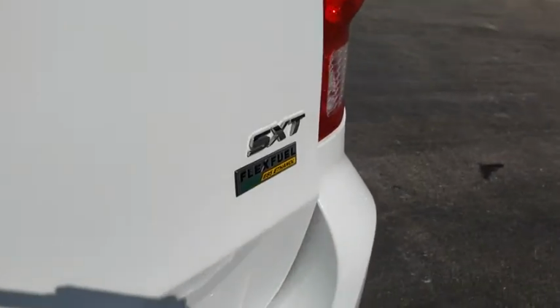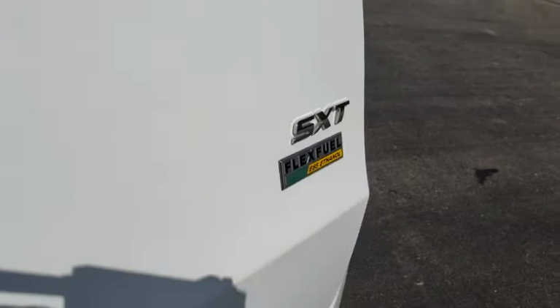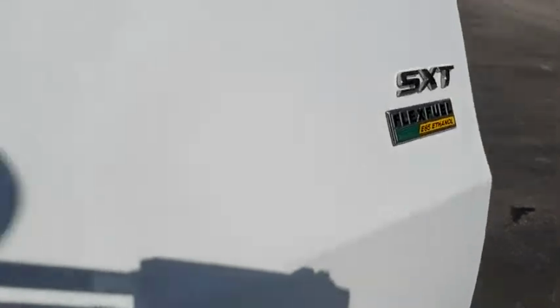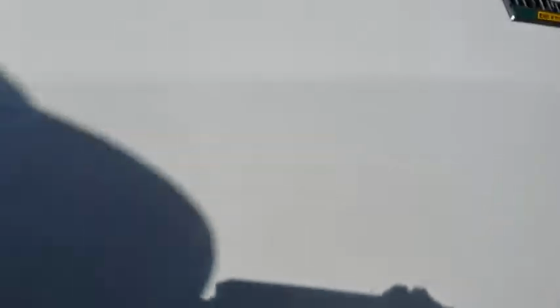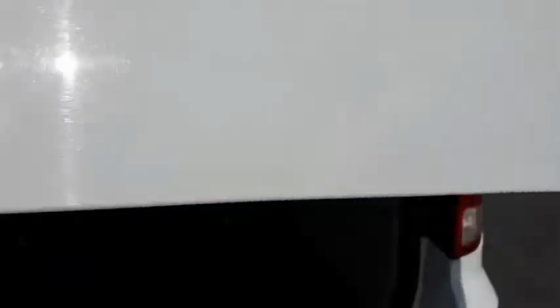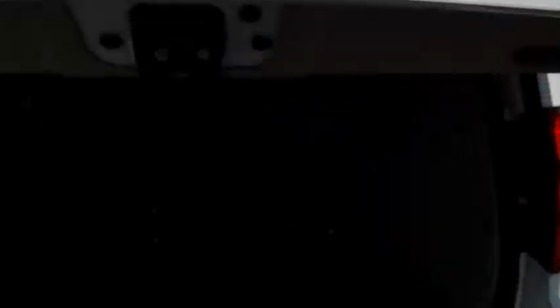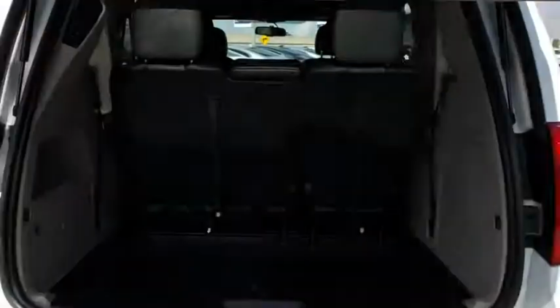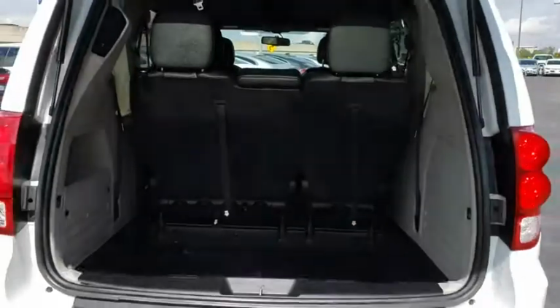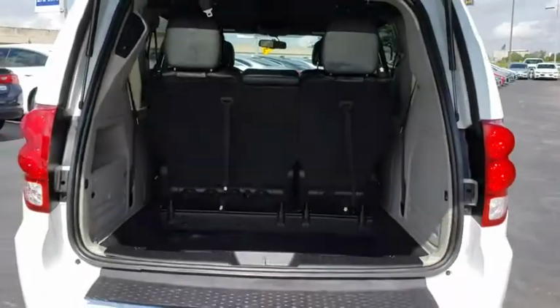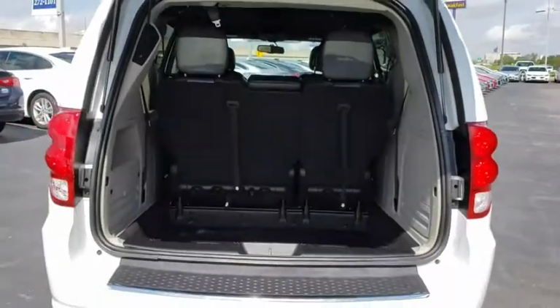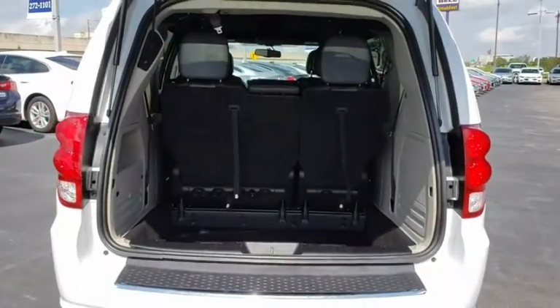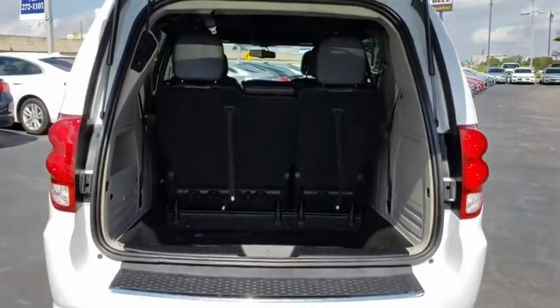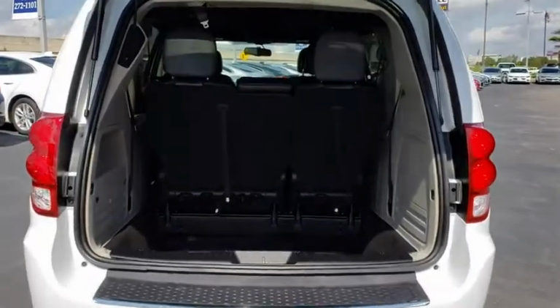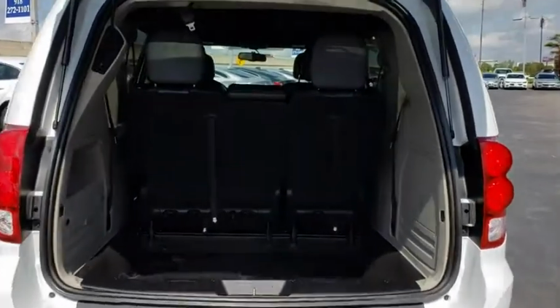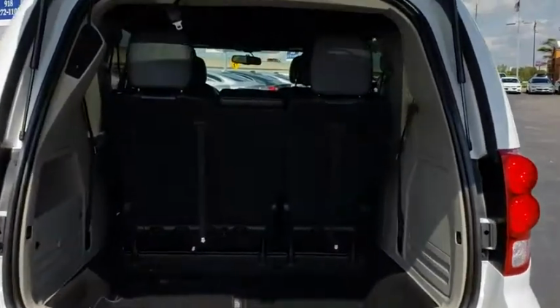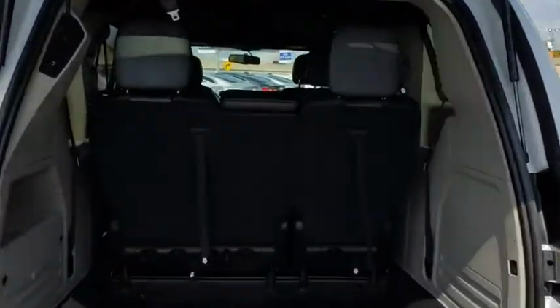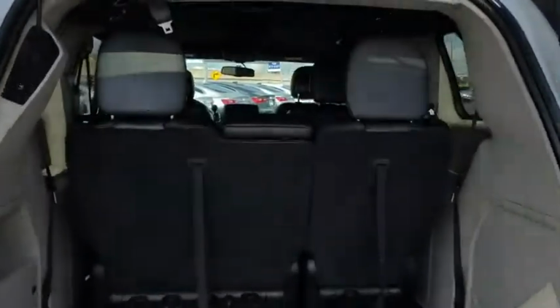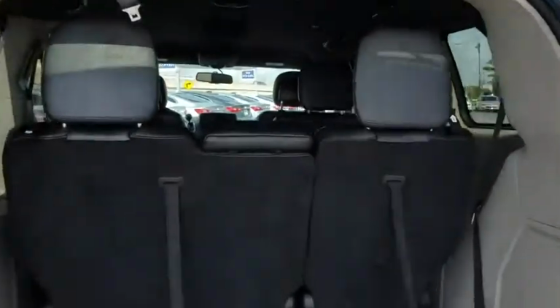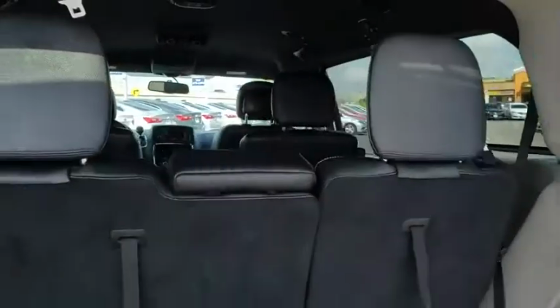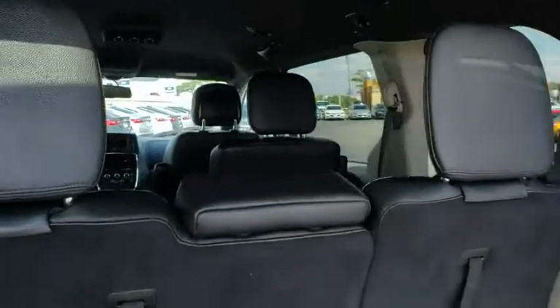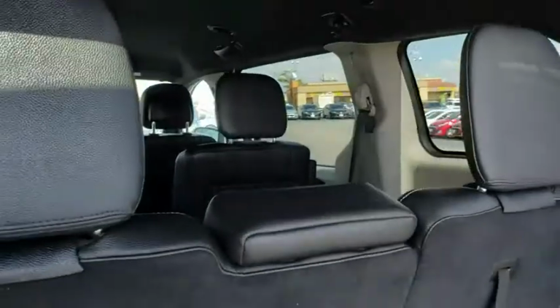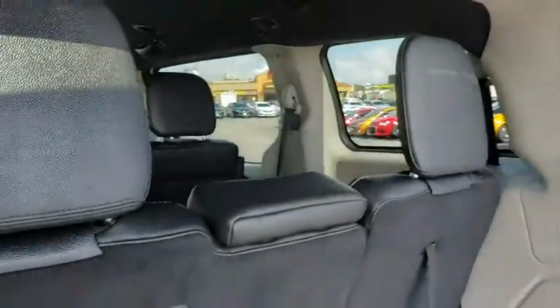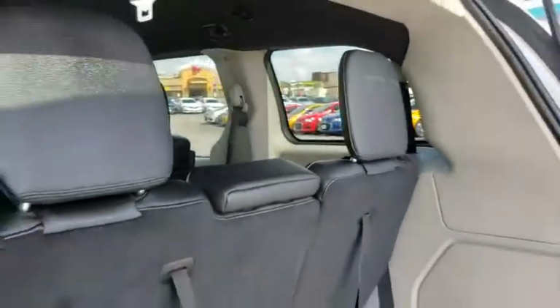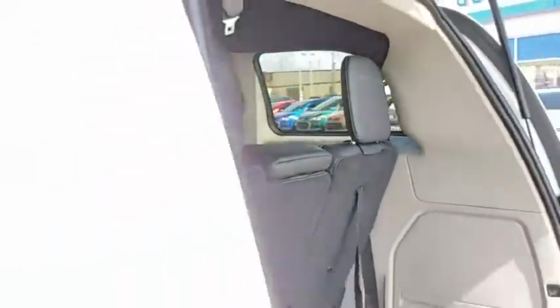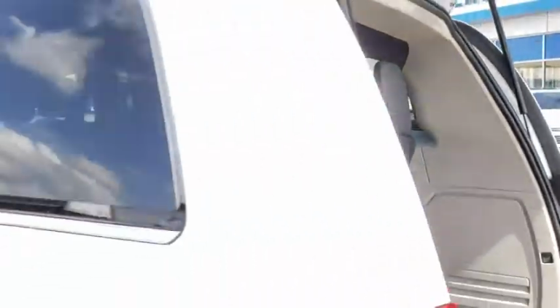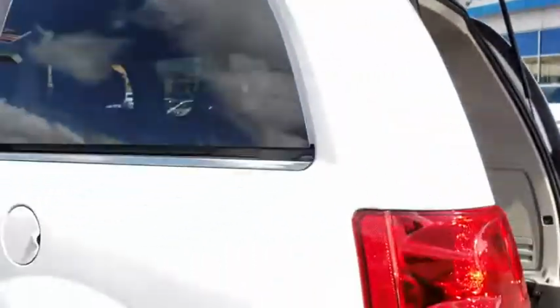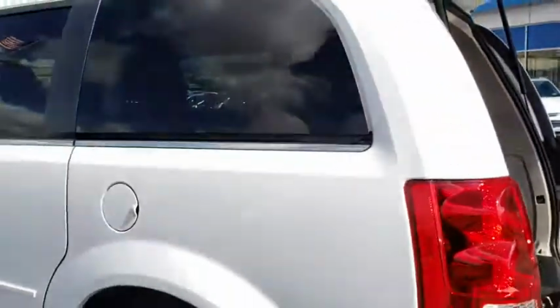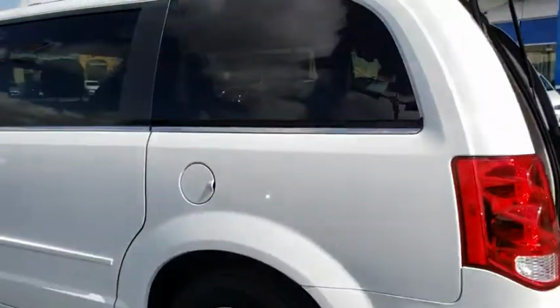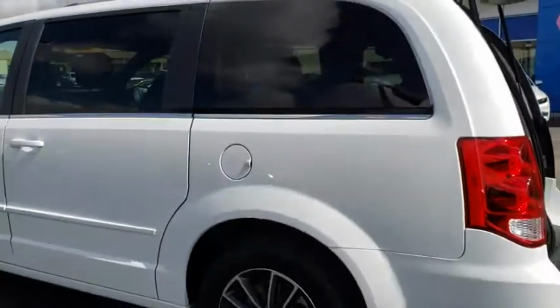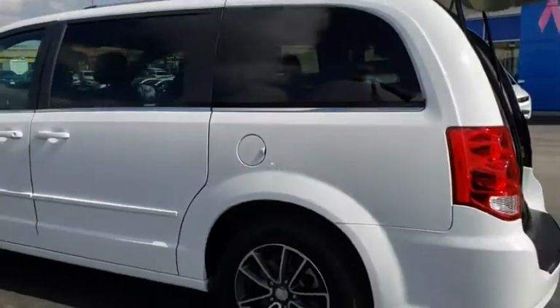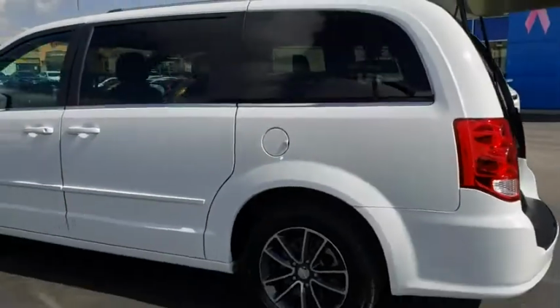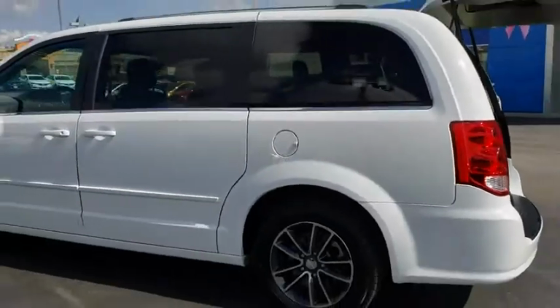Power liftgate, traction control, steering wheel audio controls, backup camera, stability control, keyless entry, anti-lock braking system, adjustable steering wheel.